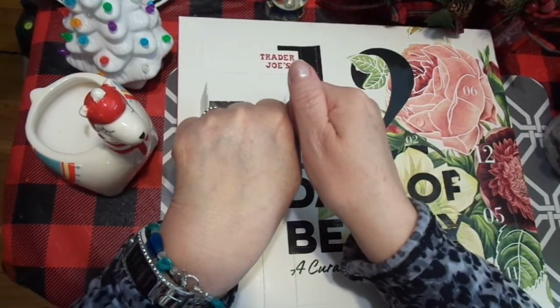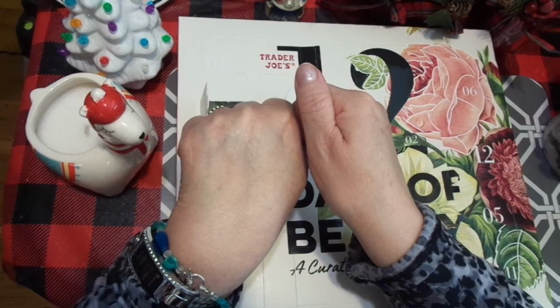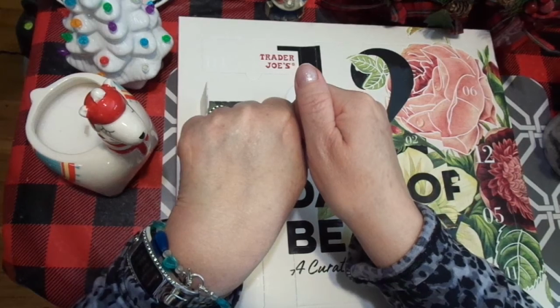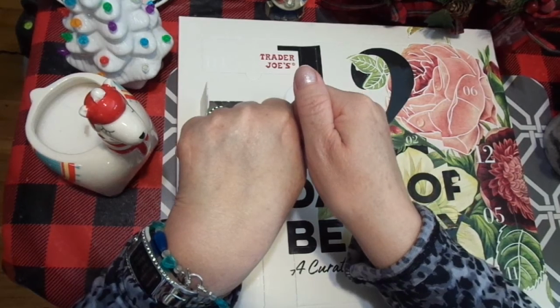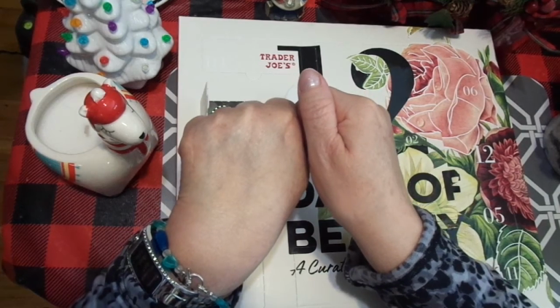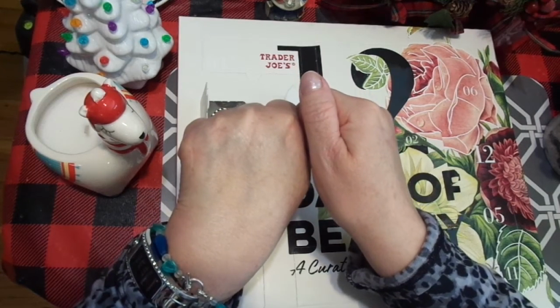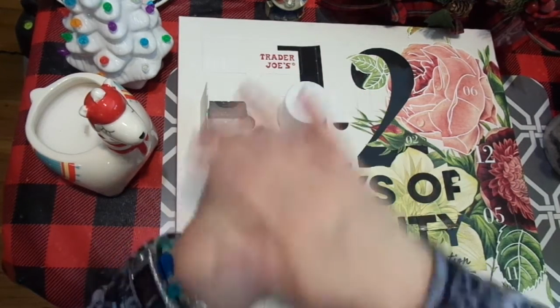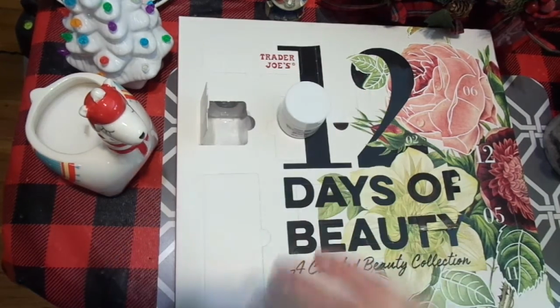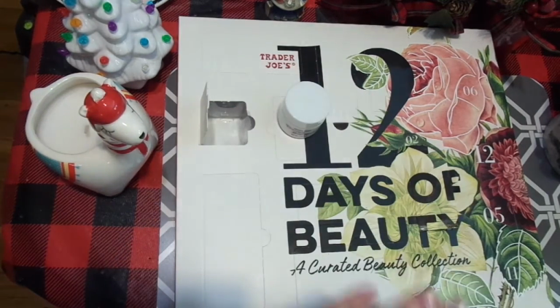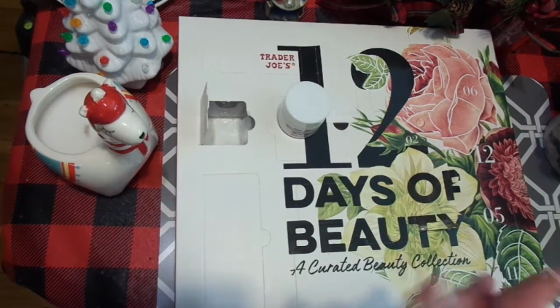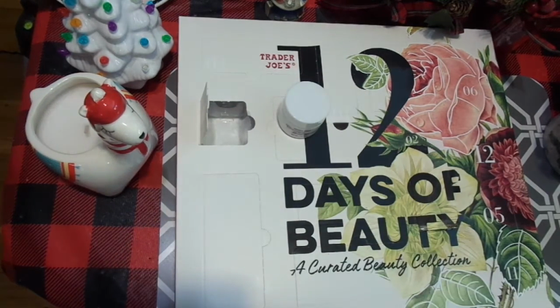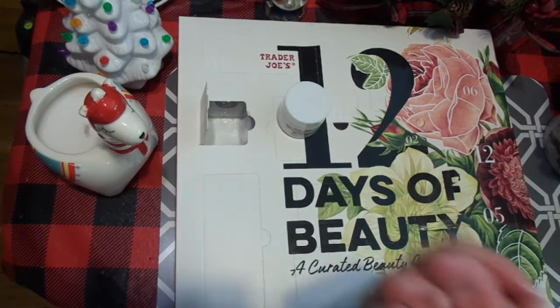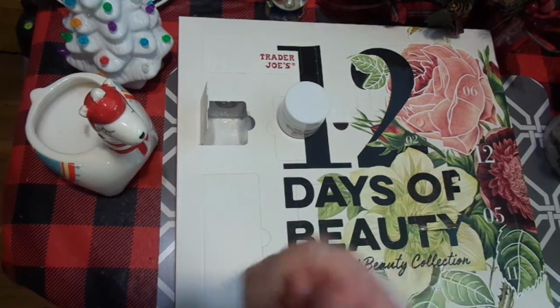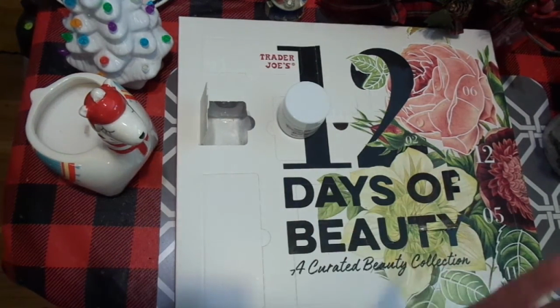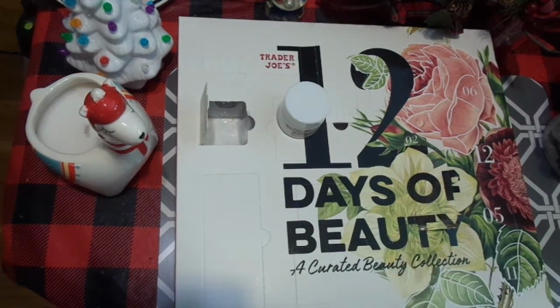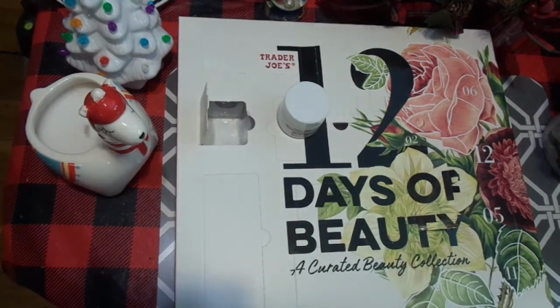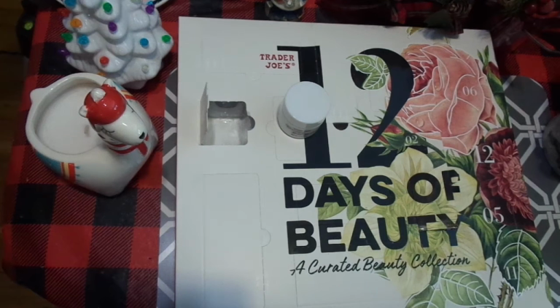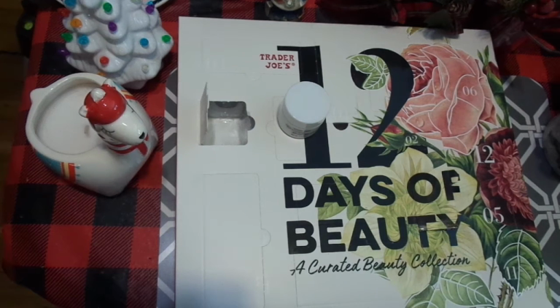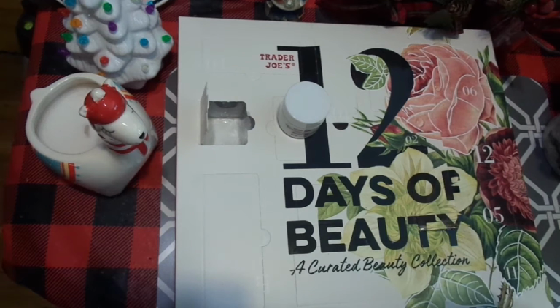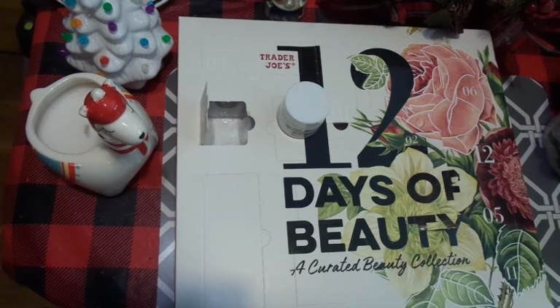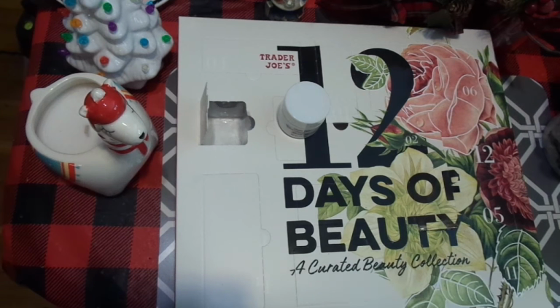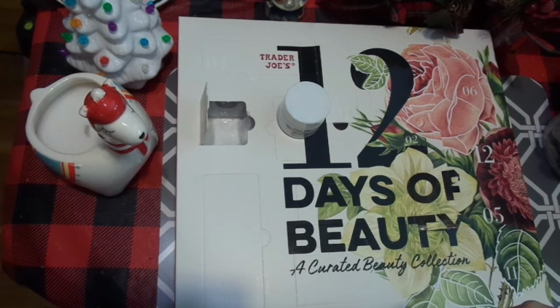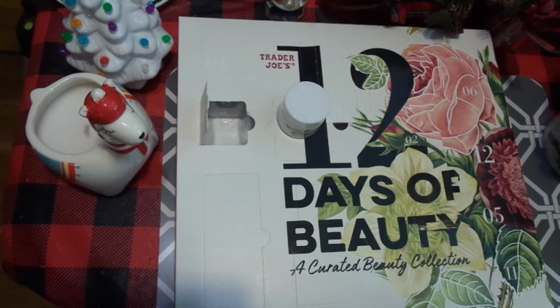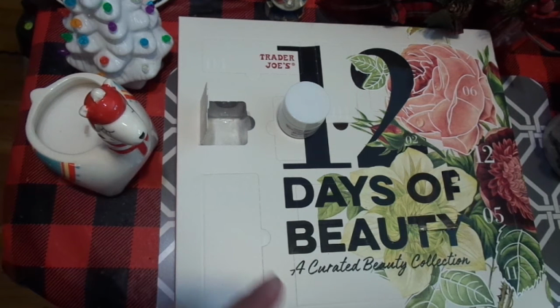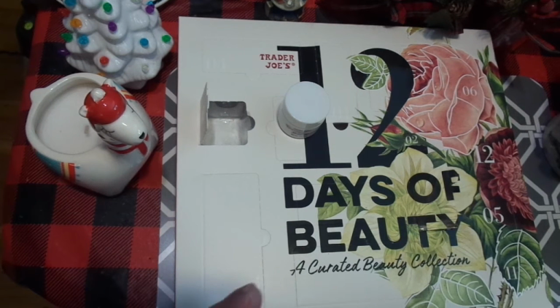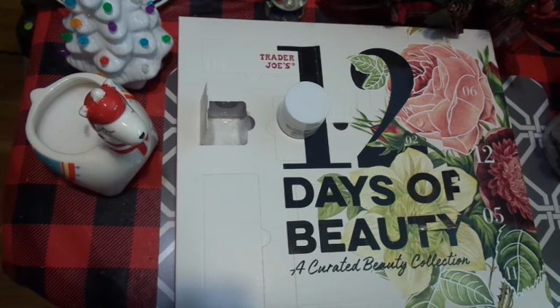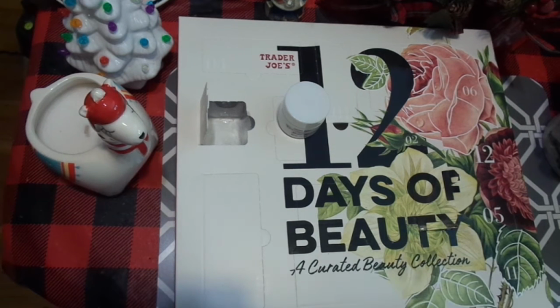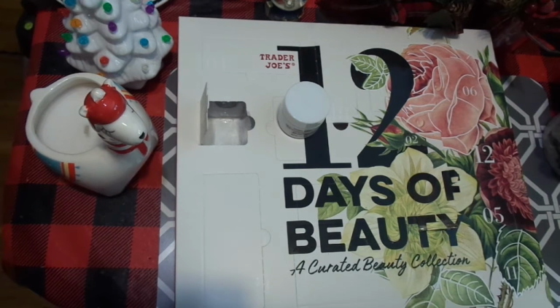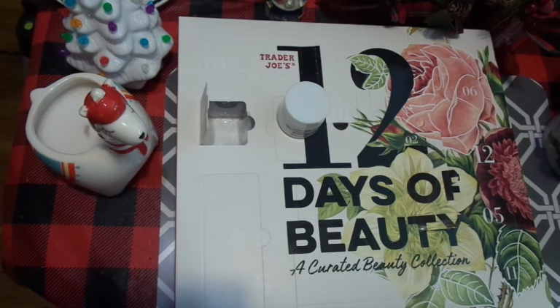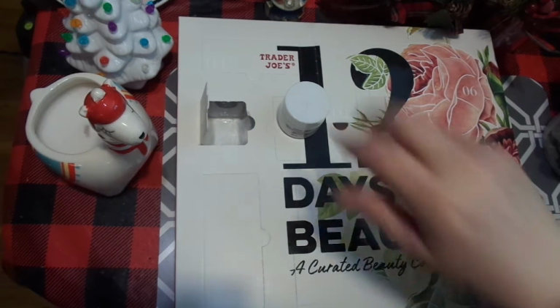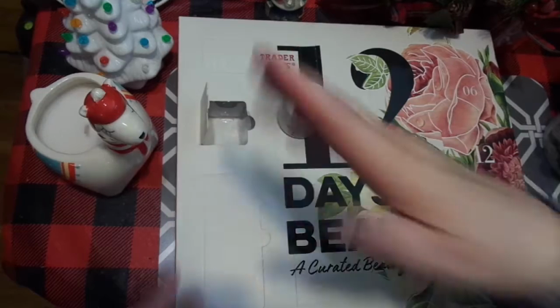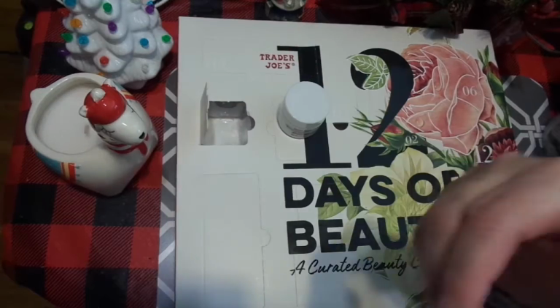Yeah, that's pretty good. I need that for my whole body. And as I'm speaking, I'm acting like I'm slathering it on my face with my hands.